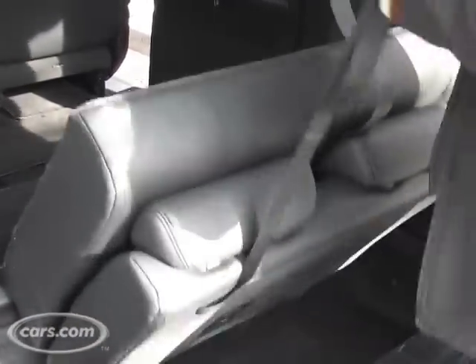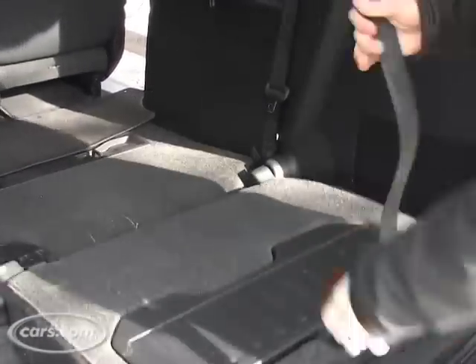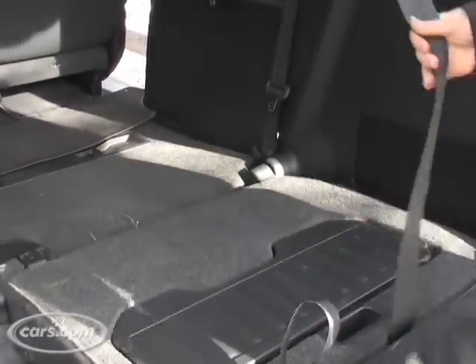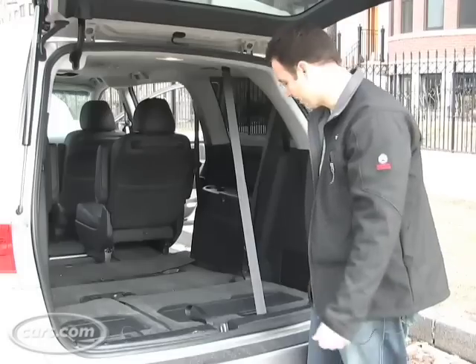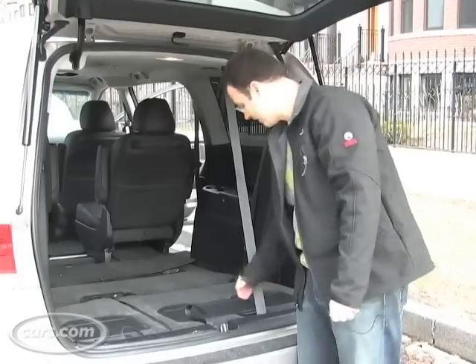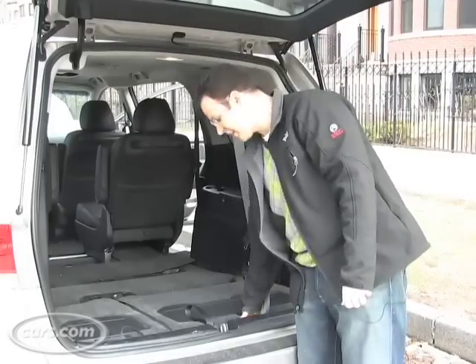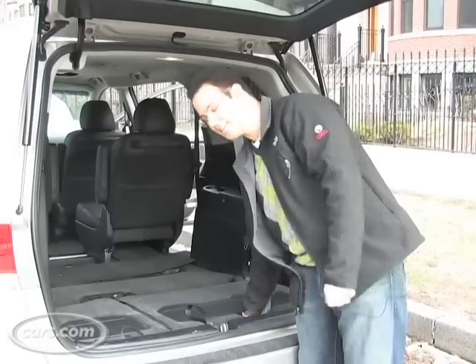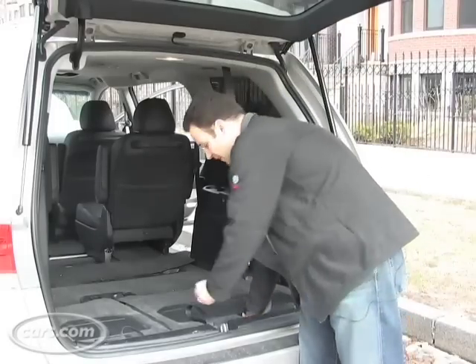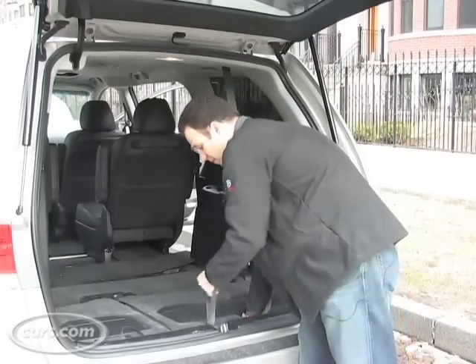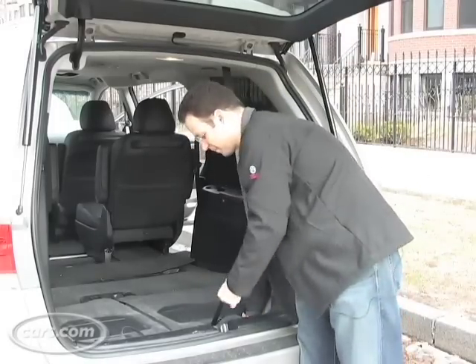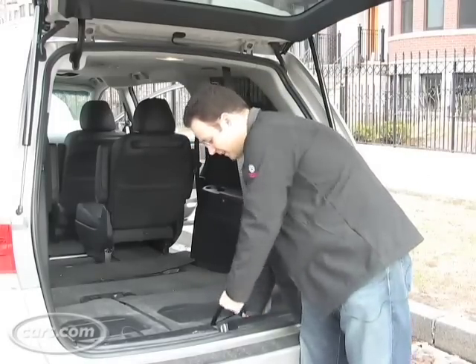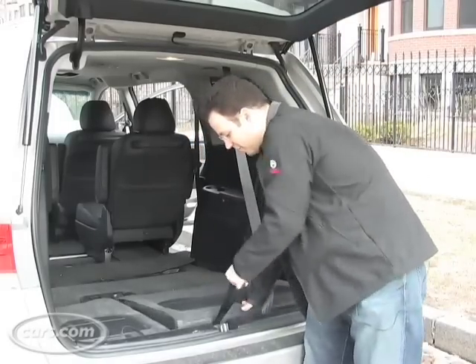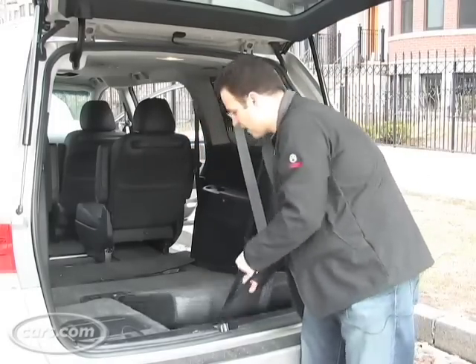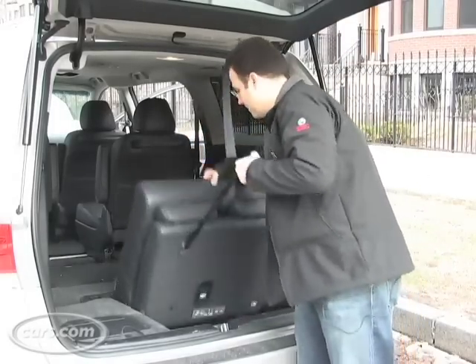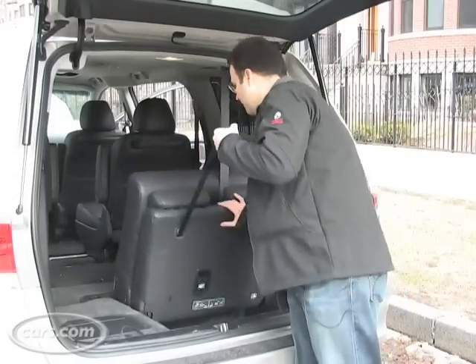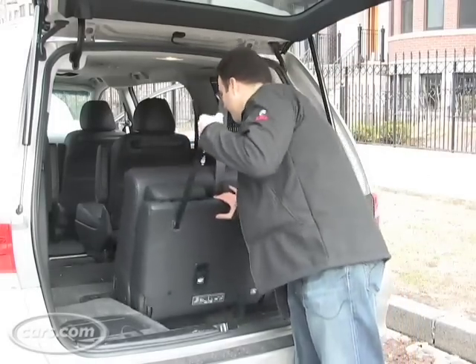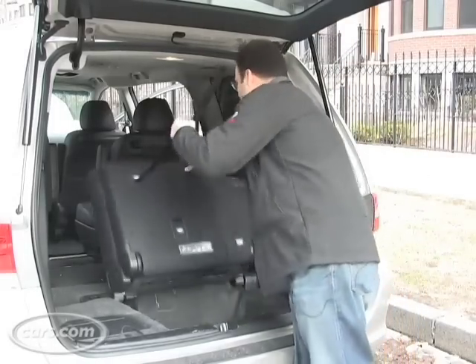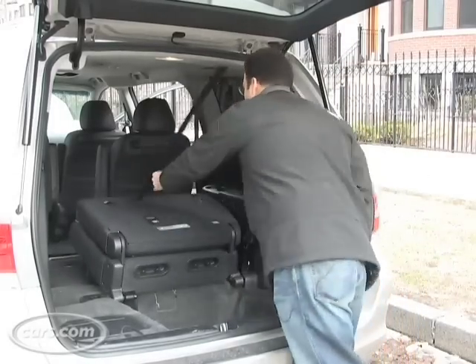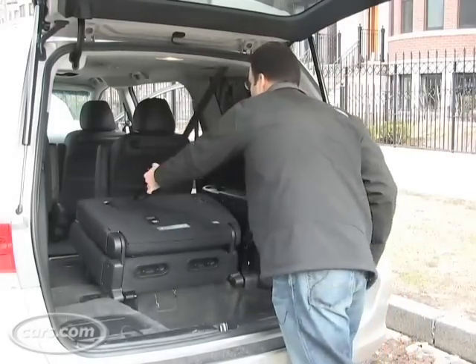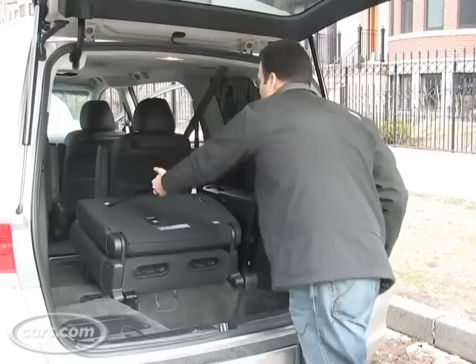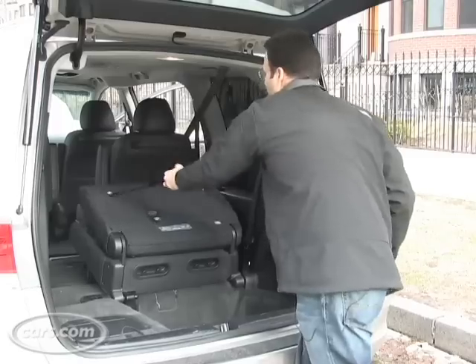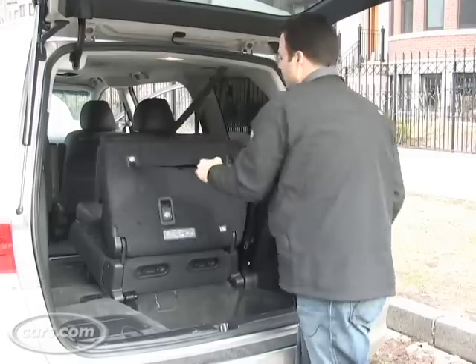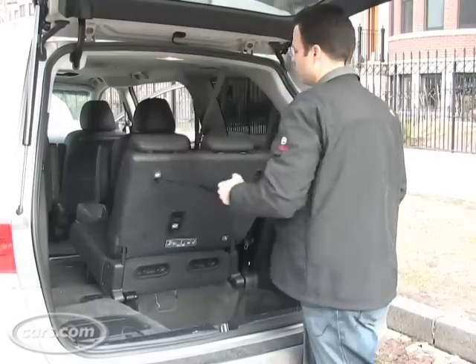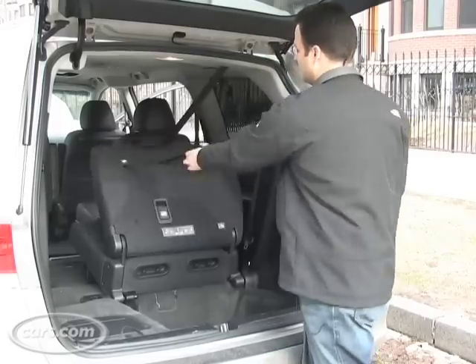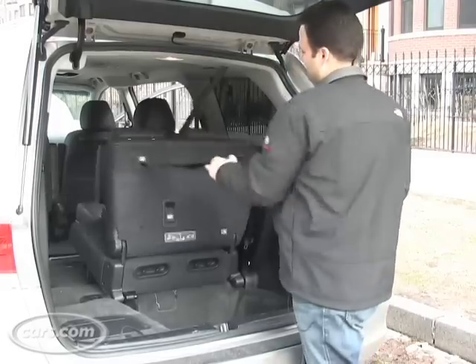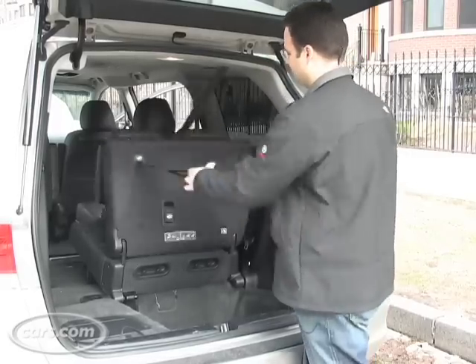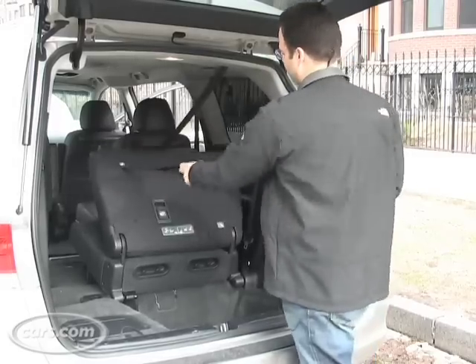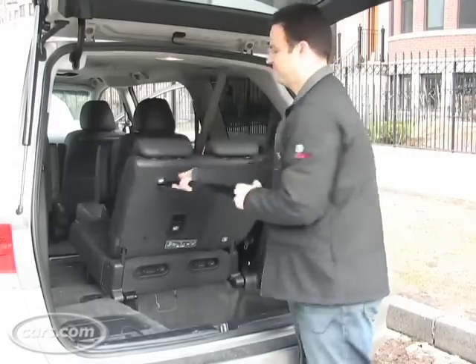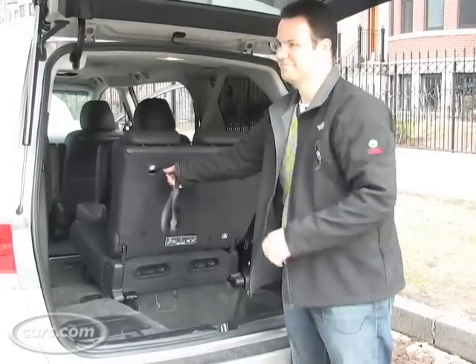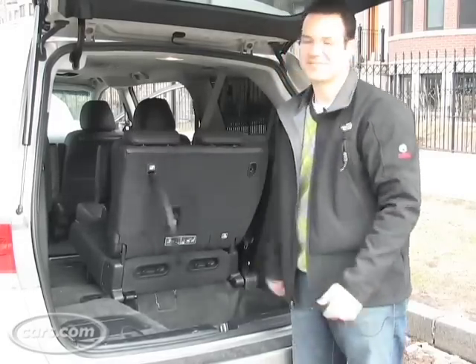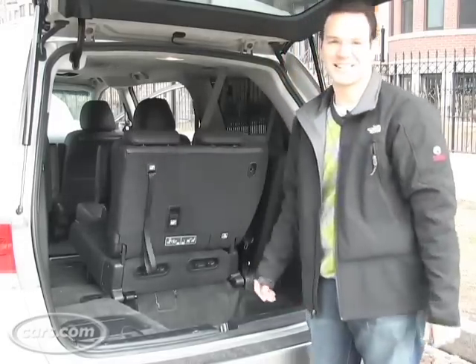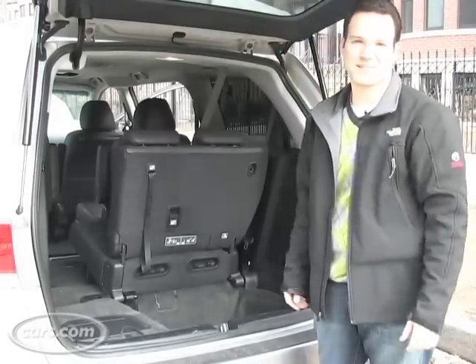Putting the seats back up is a little easier. You've got a handle and you grab the strap again — pull the strap to release, push forward, pull the strap back towards you, and it's in place.